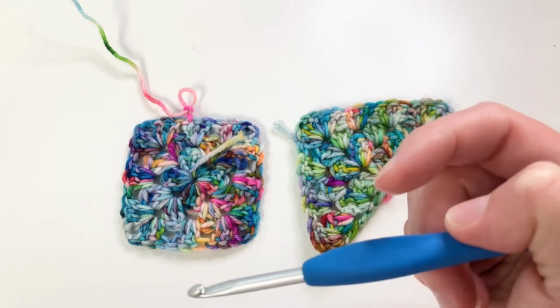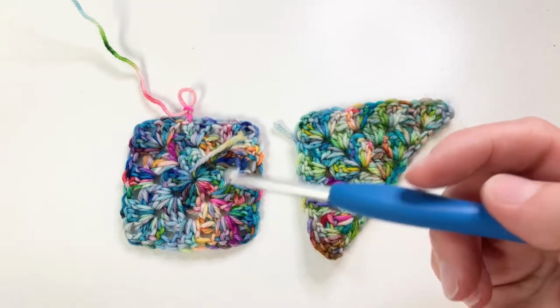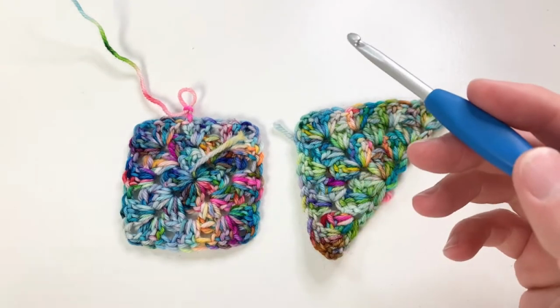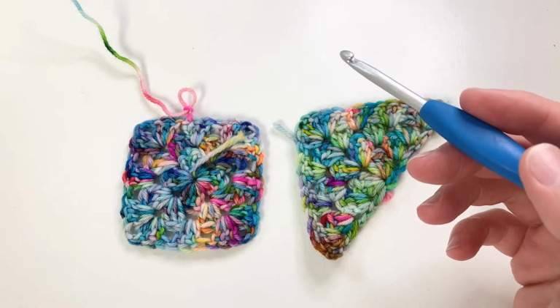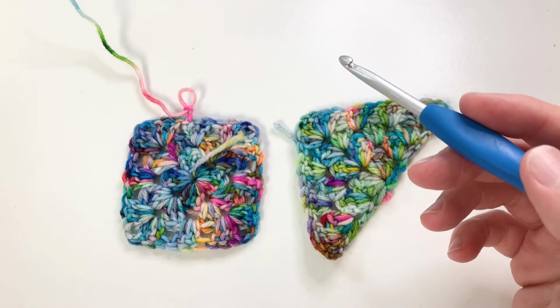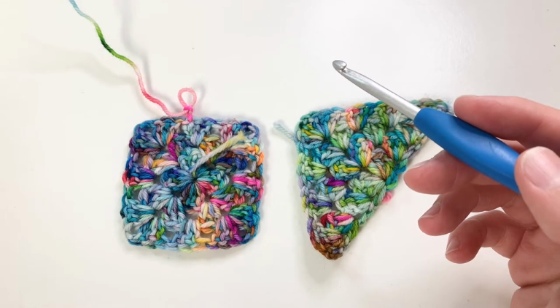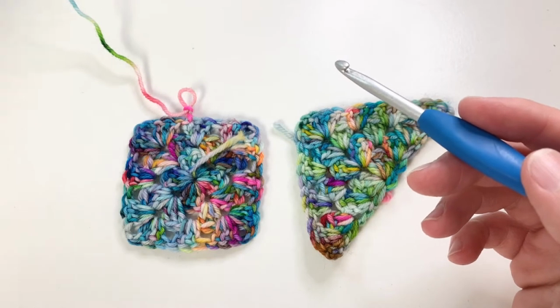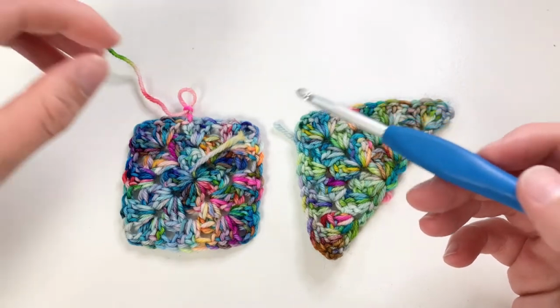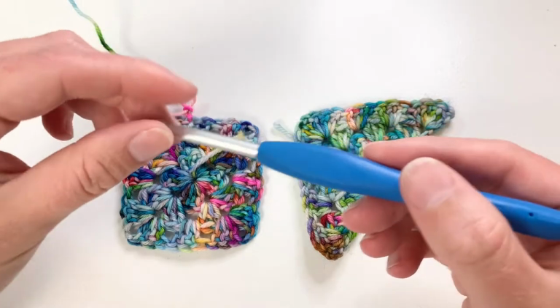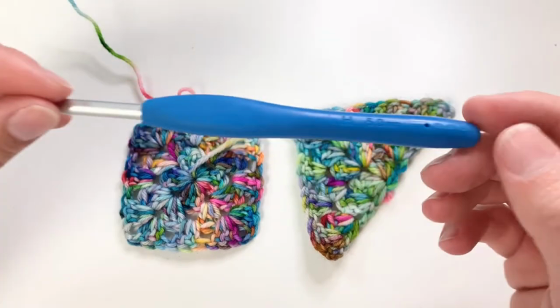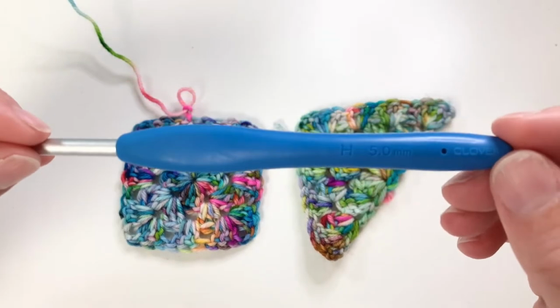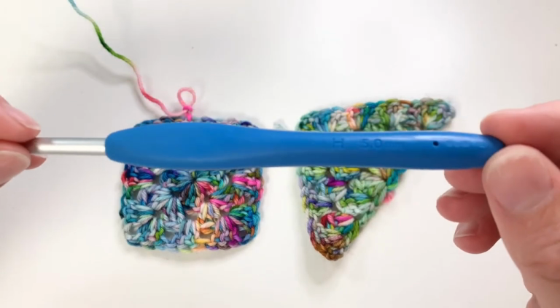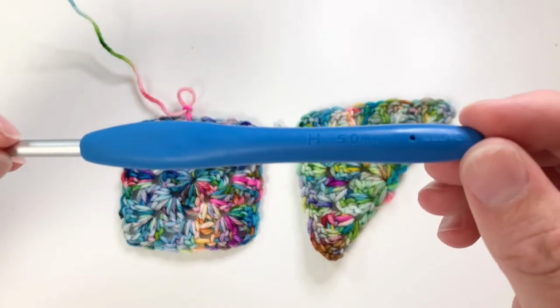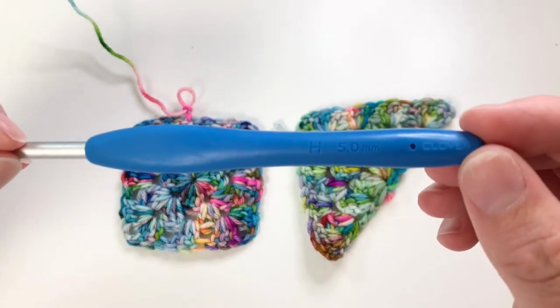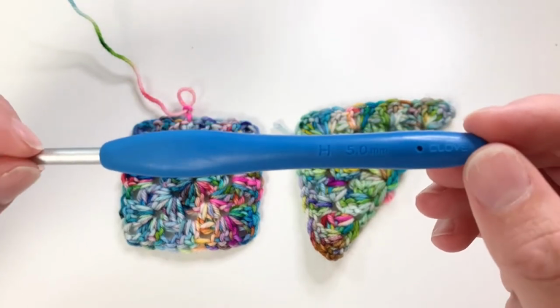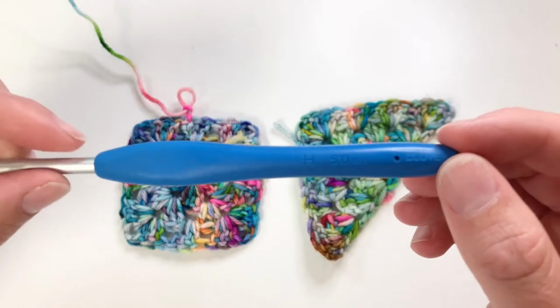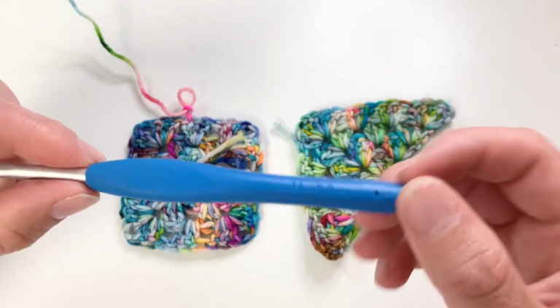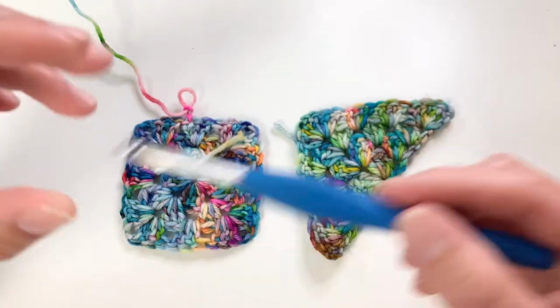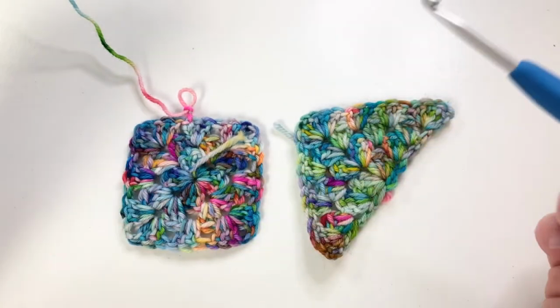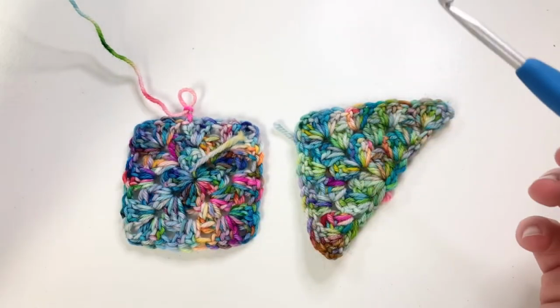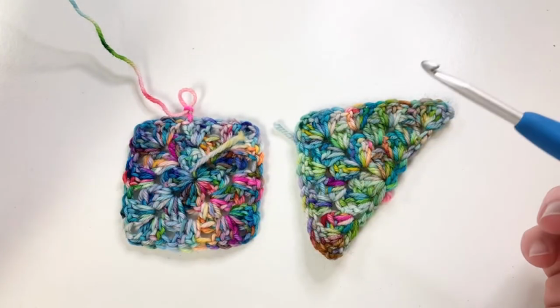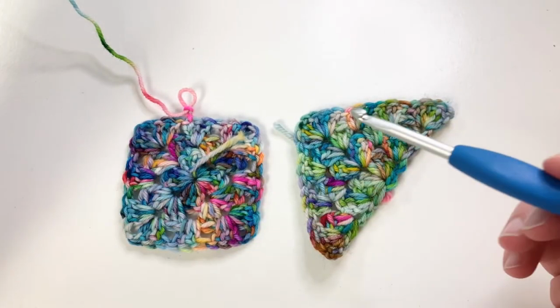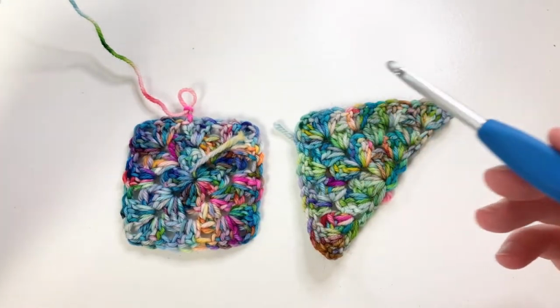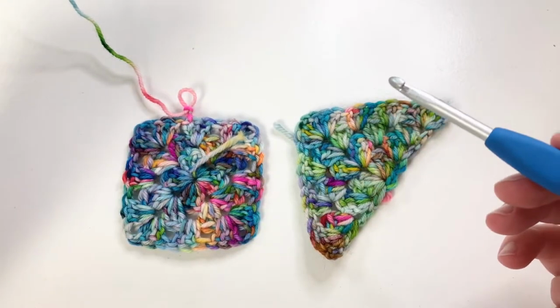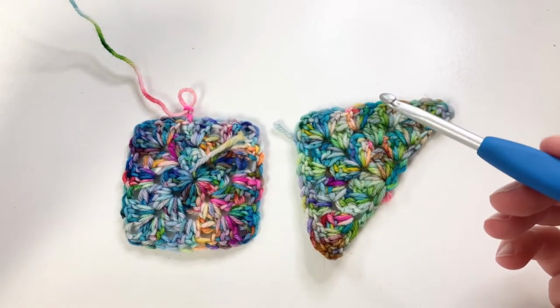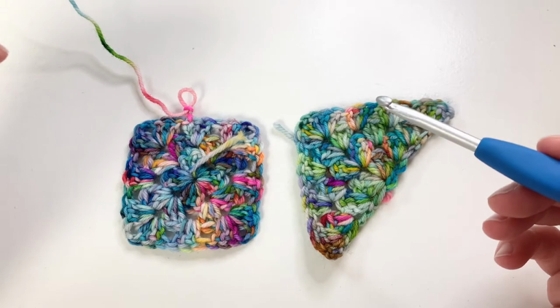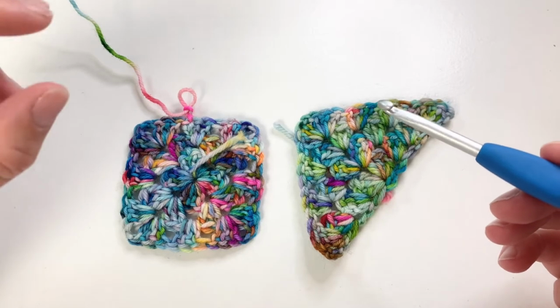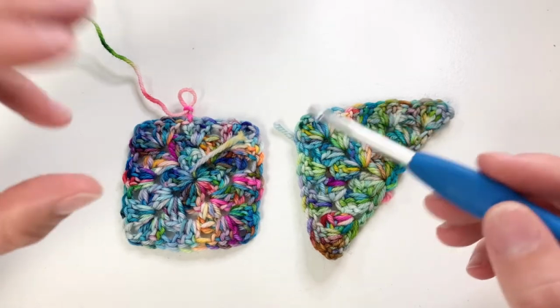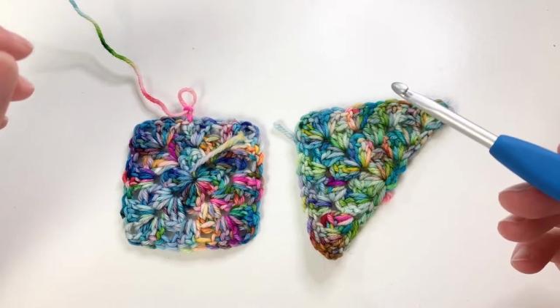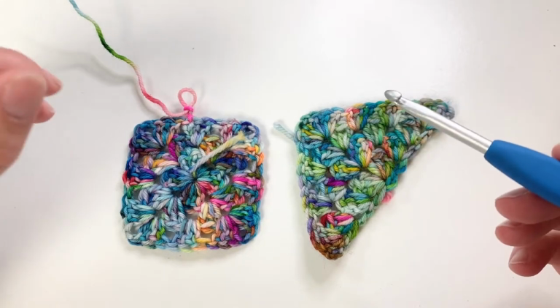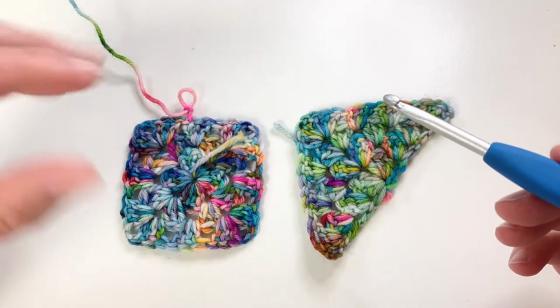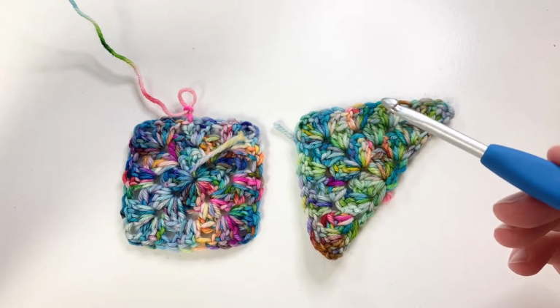I have here the same yarn used in the pattern, which is a DK weight, and I have my 5 millimeter hook, or size H. You're going to need to use whatever hook size you needed to obtain the correct gauge for the pattern, or that is suitable to your yarn — it'll work either way.